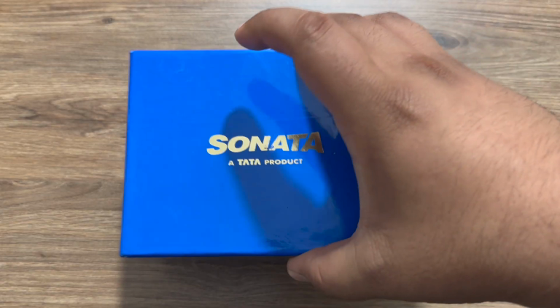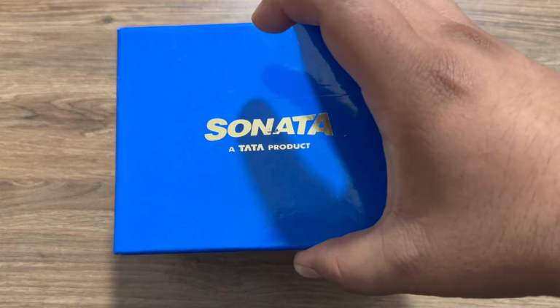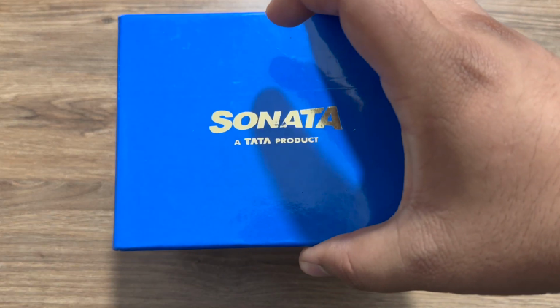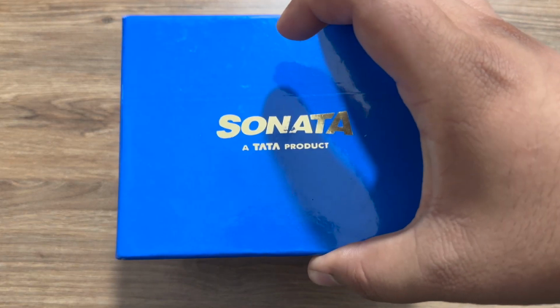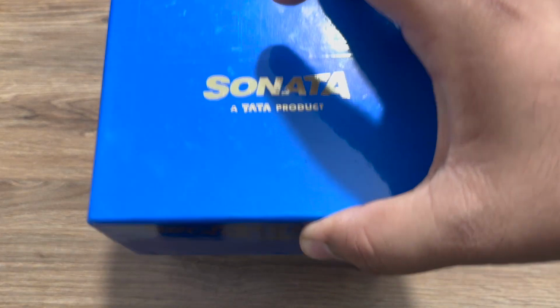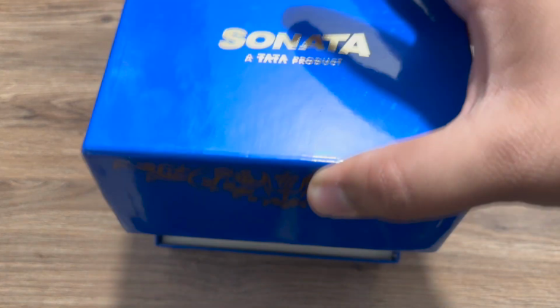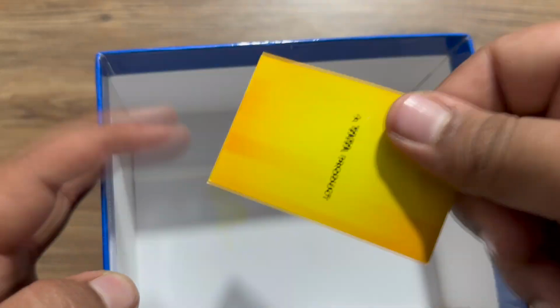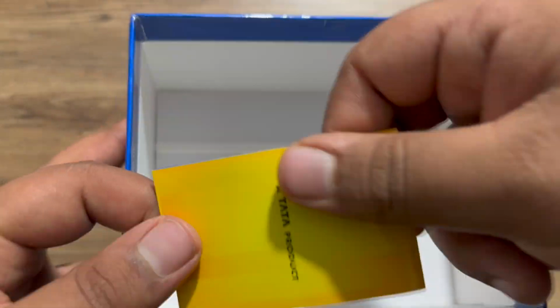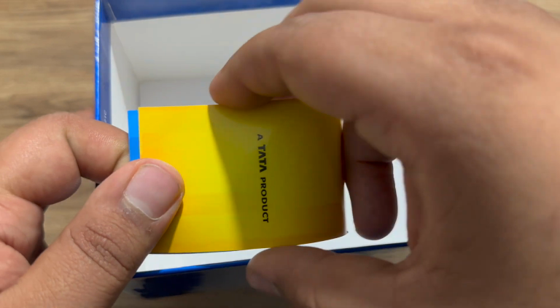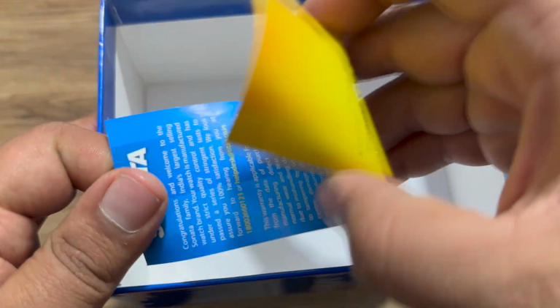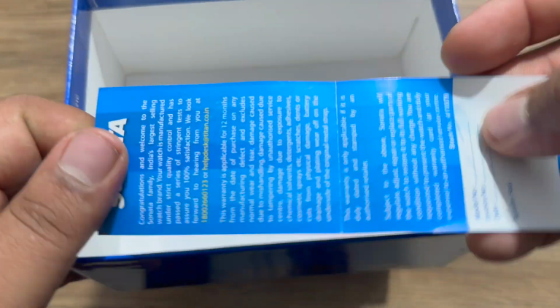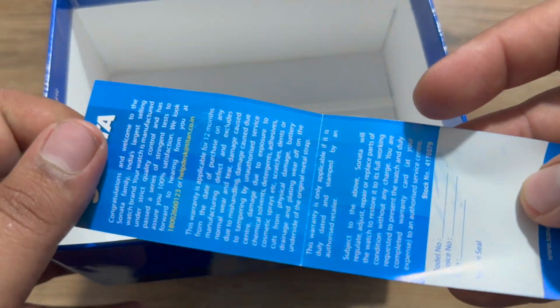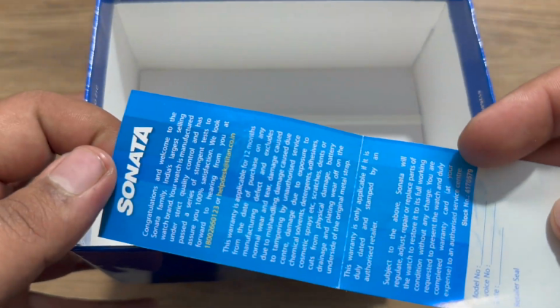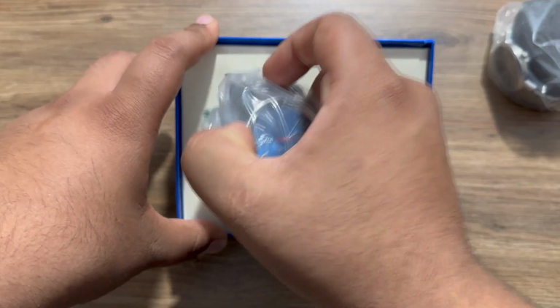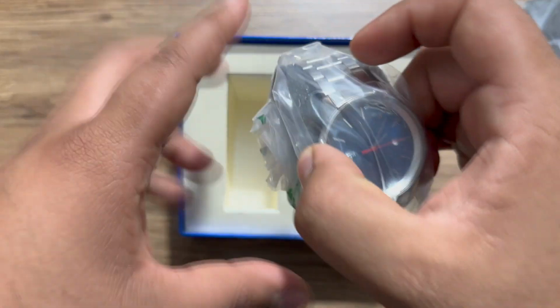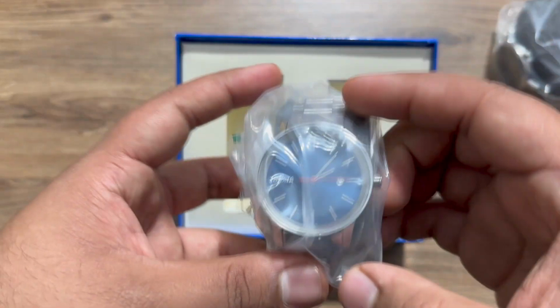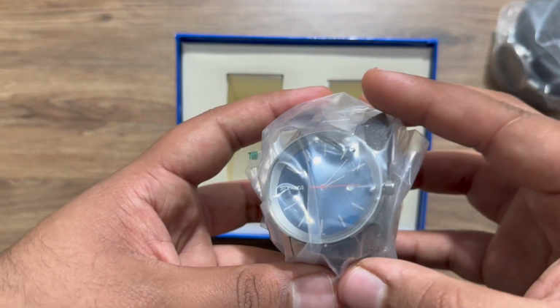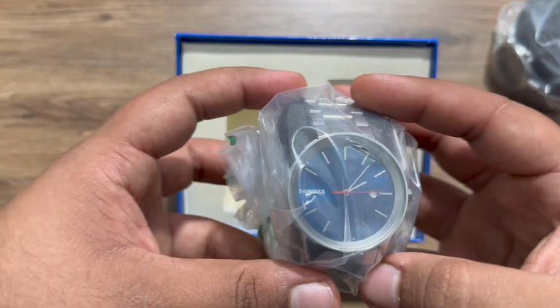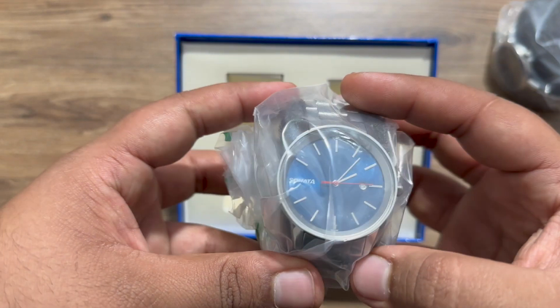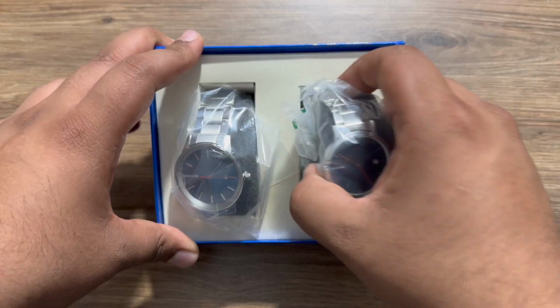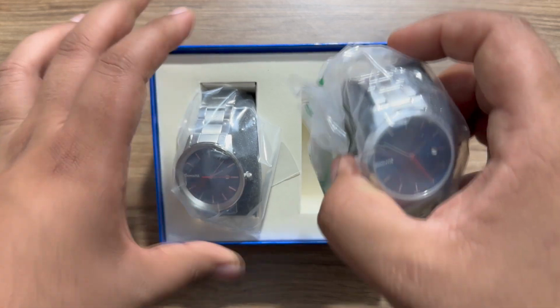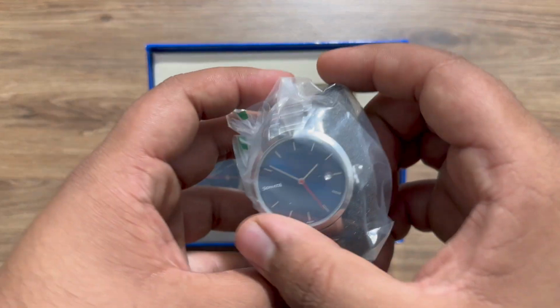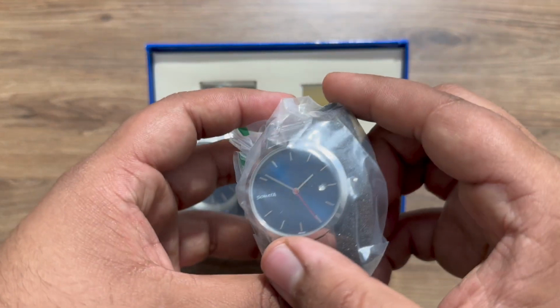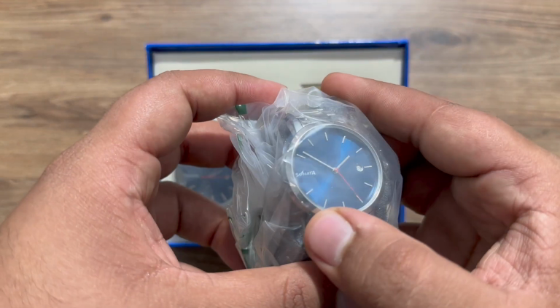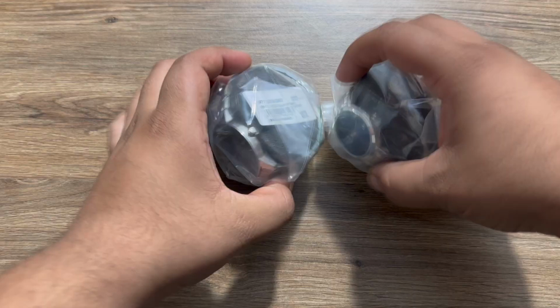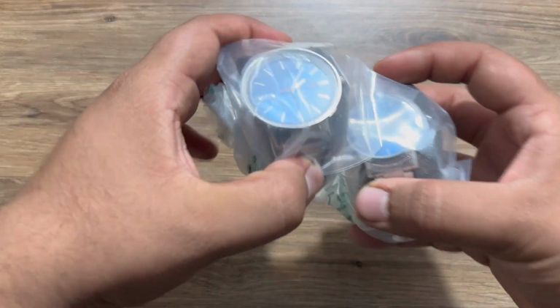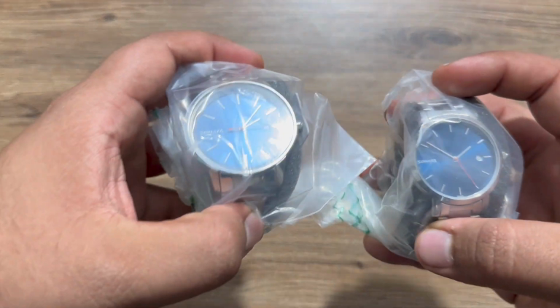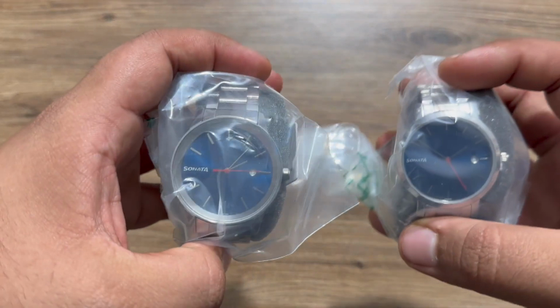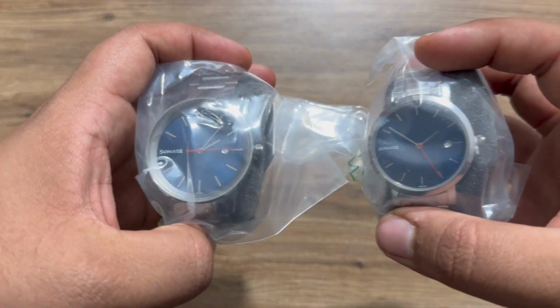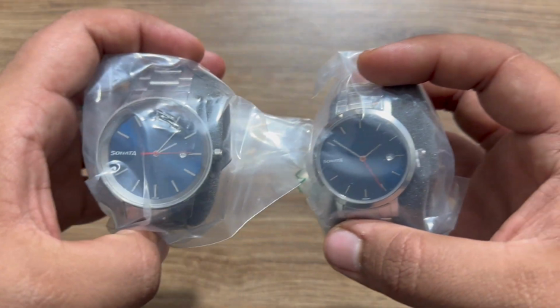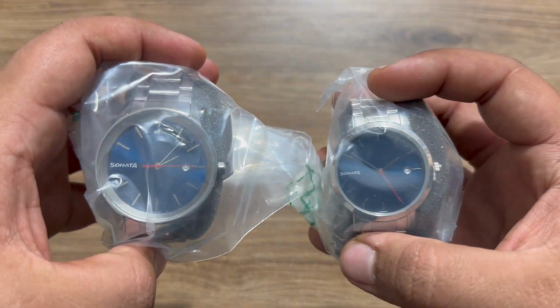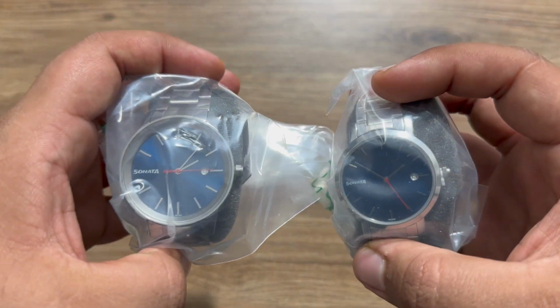Let's talk about the box contents. You get a cute little thank you letter from the company, a male blue dial analog watch, and a female blue dial analog watch. So these are the two watches.